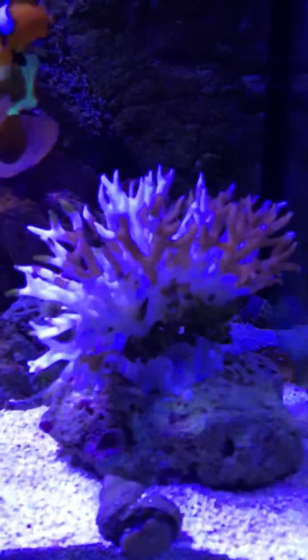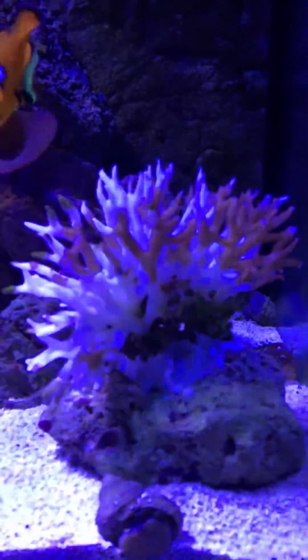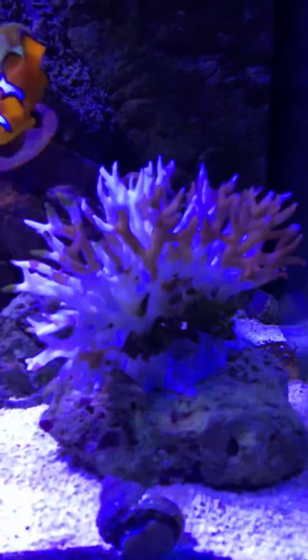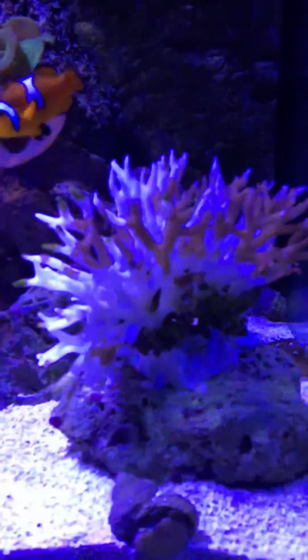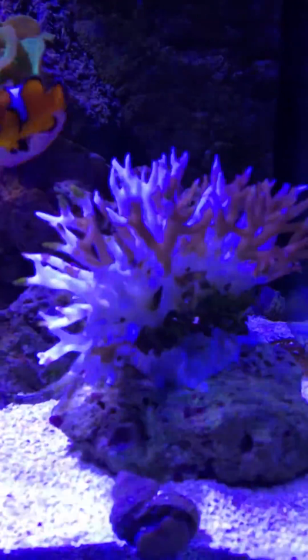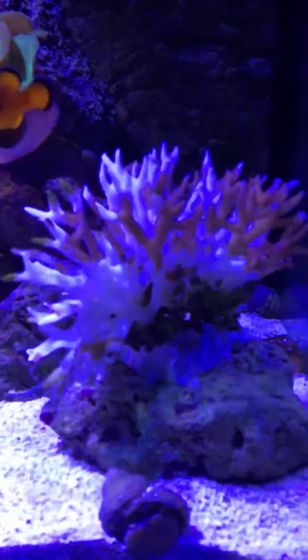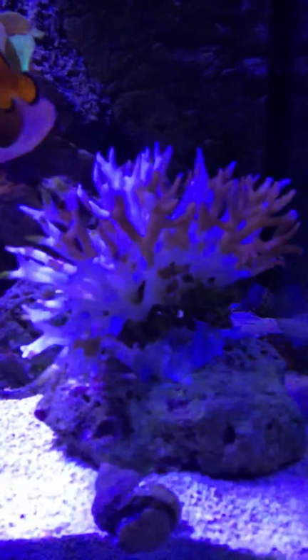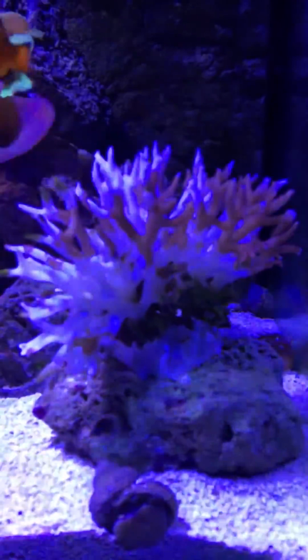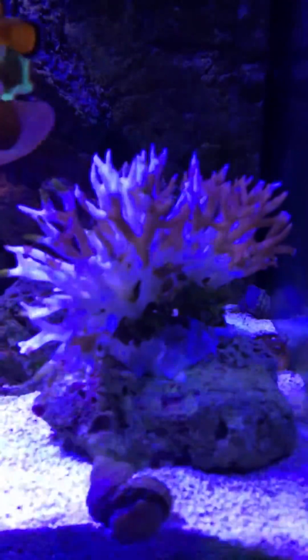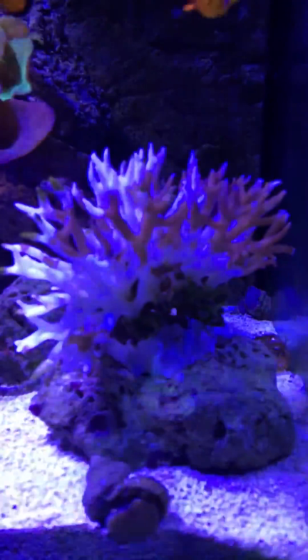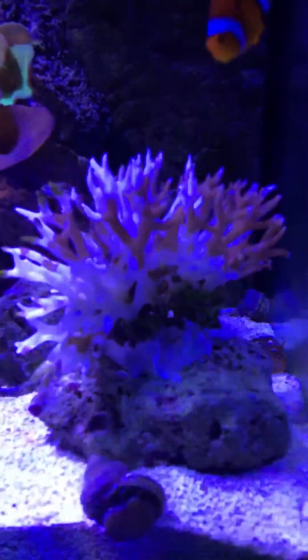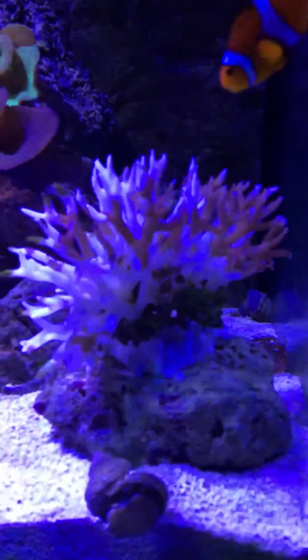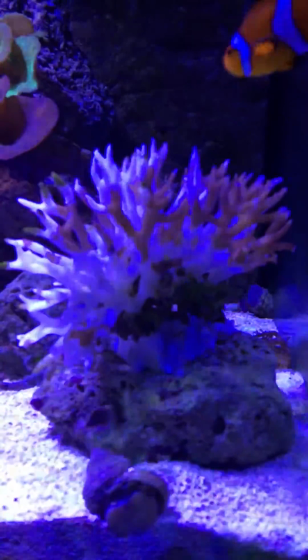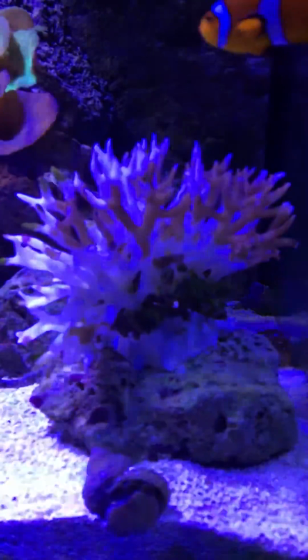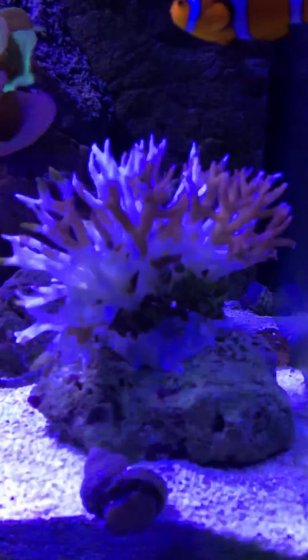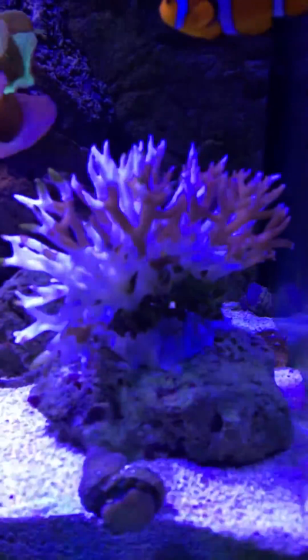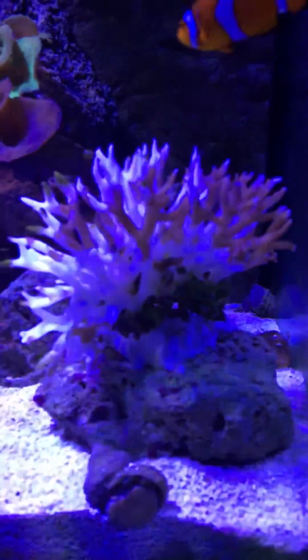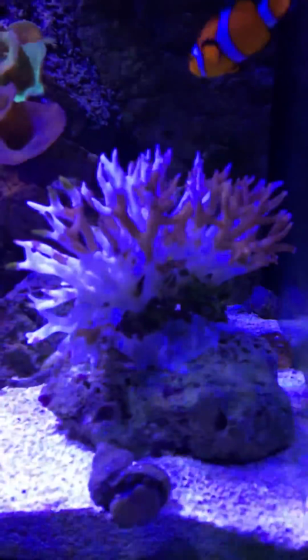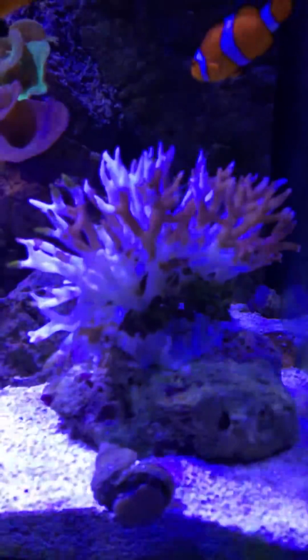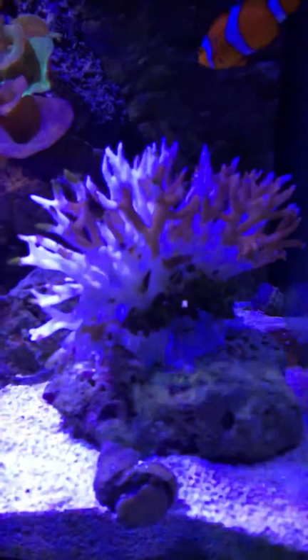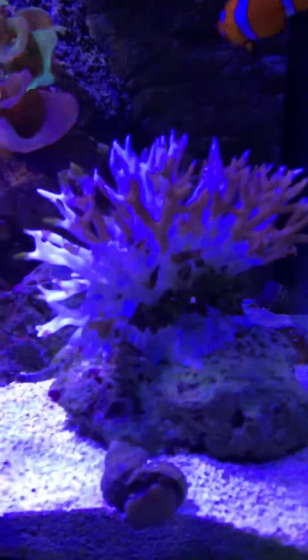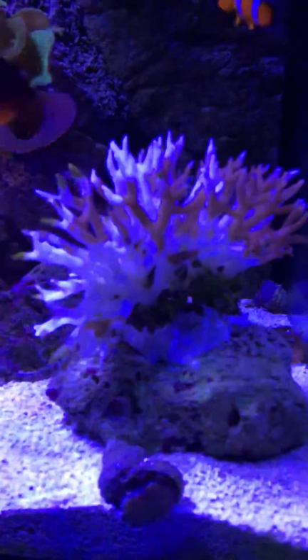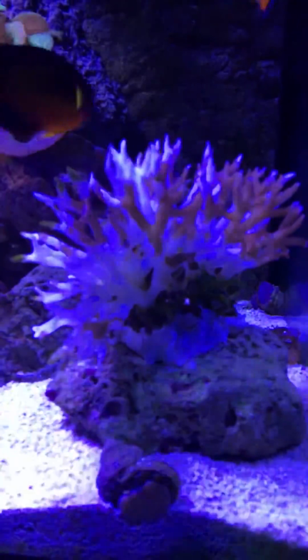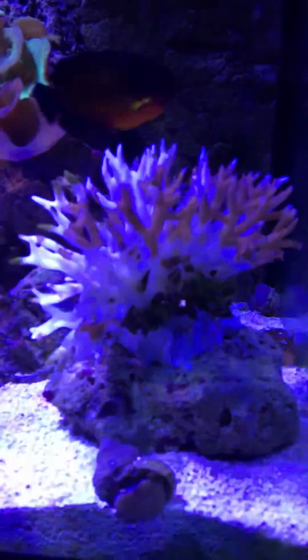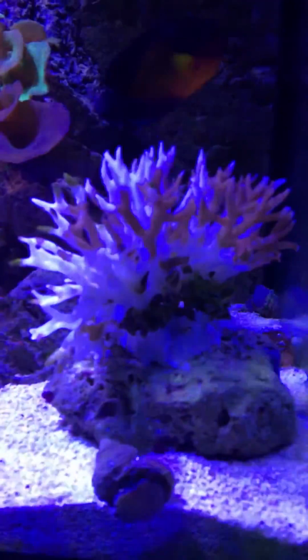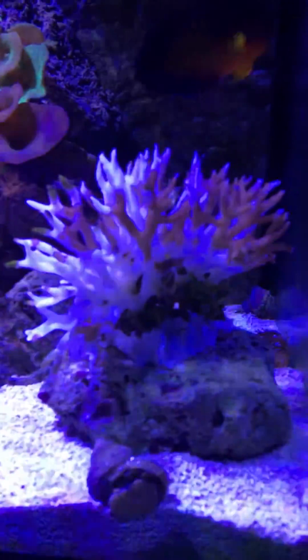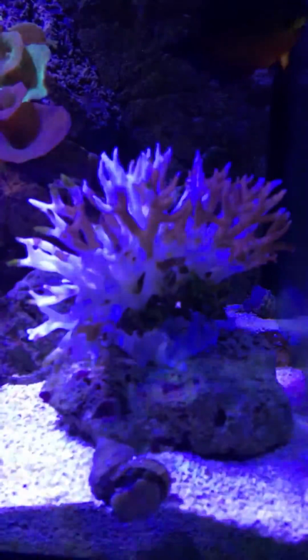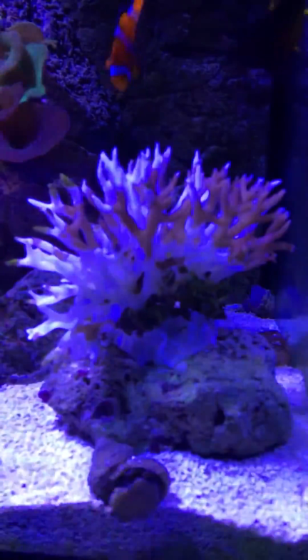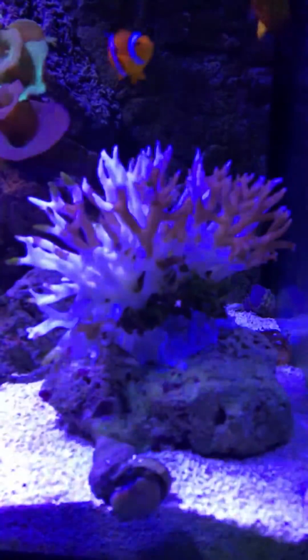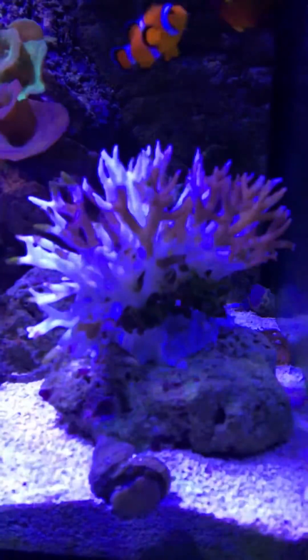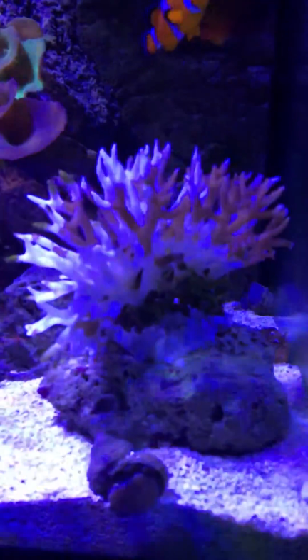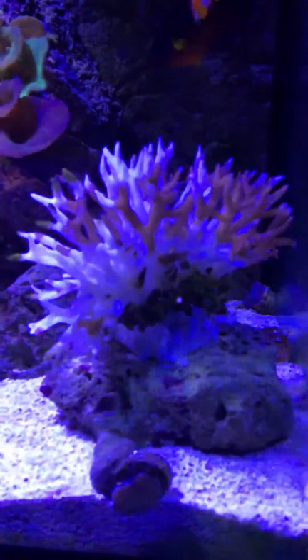And you can see it's a white Christmas. Bleaching started from the top and the bottom, and this is only after two and a half days.